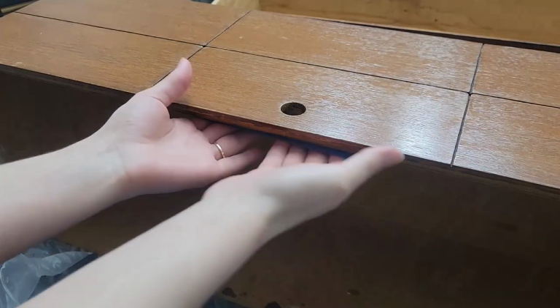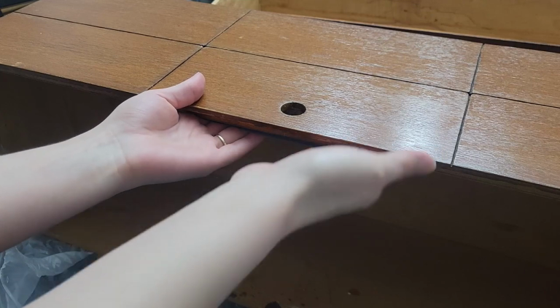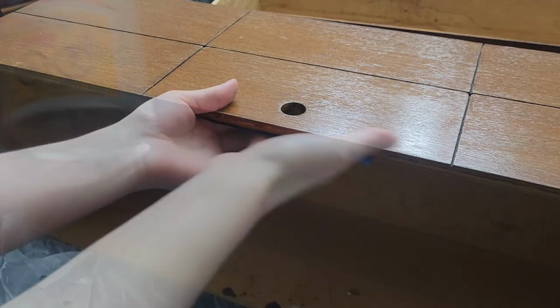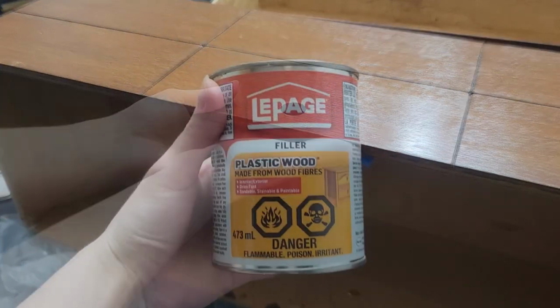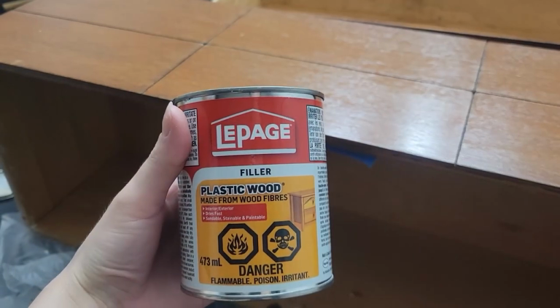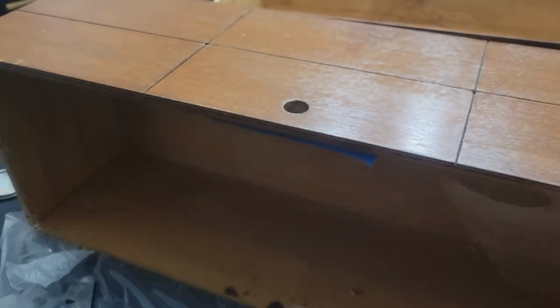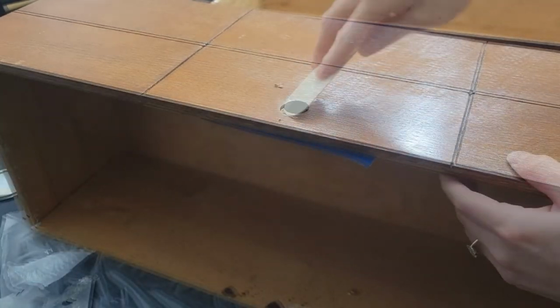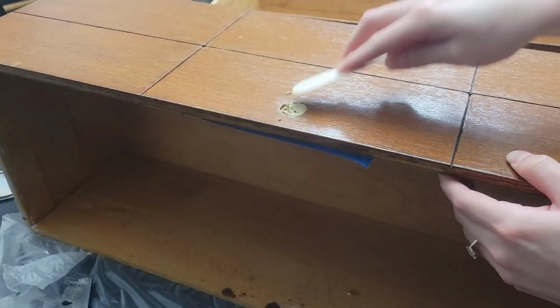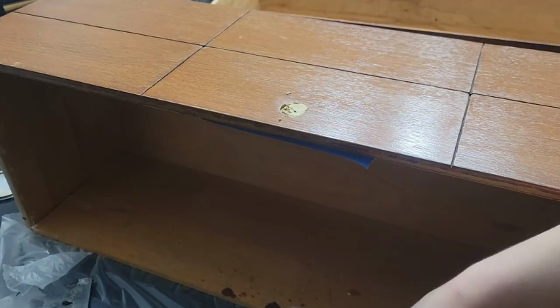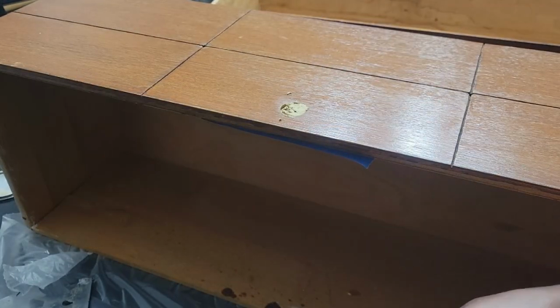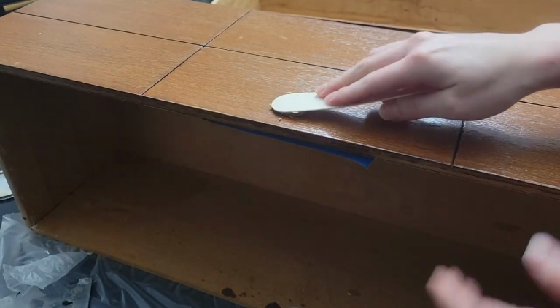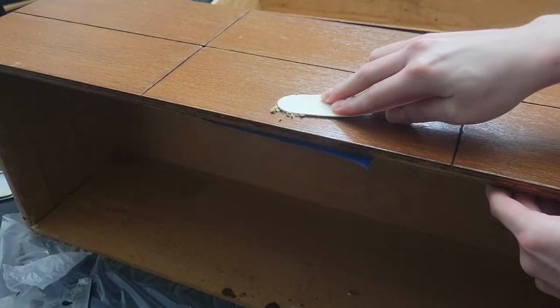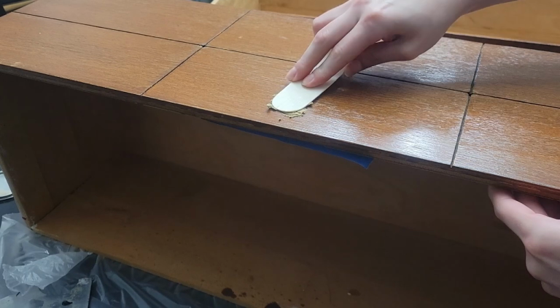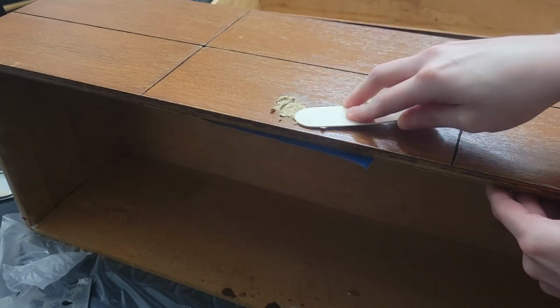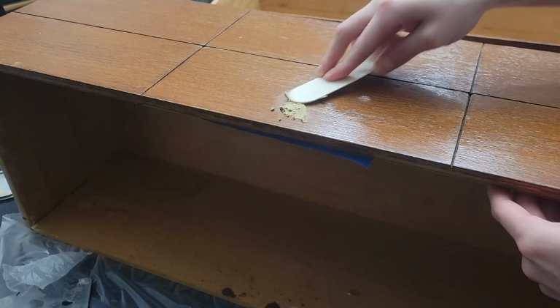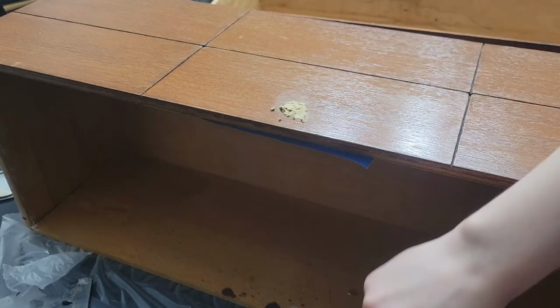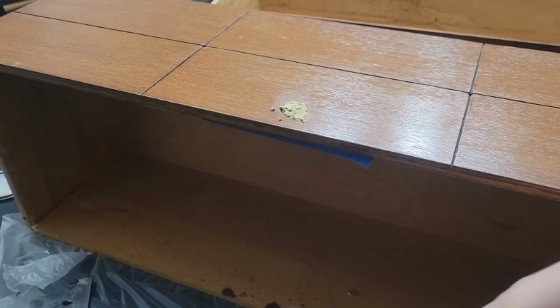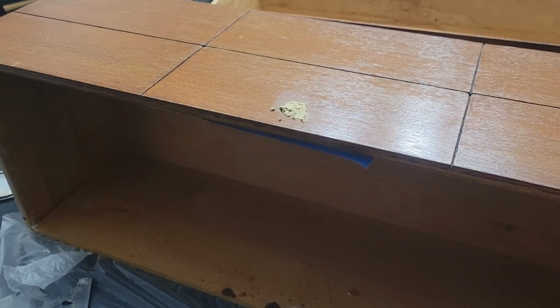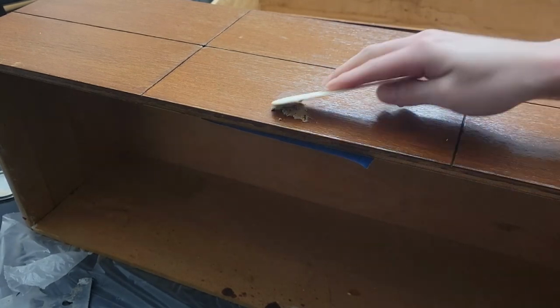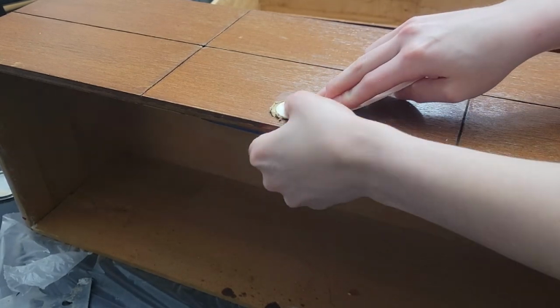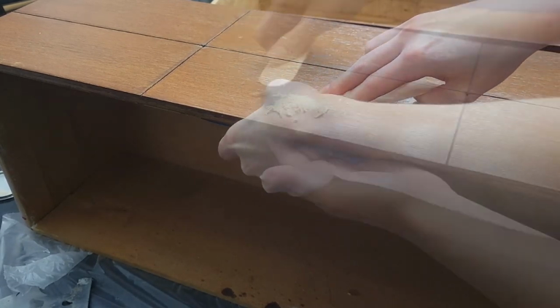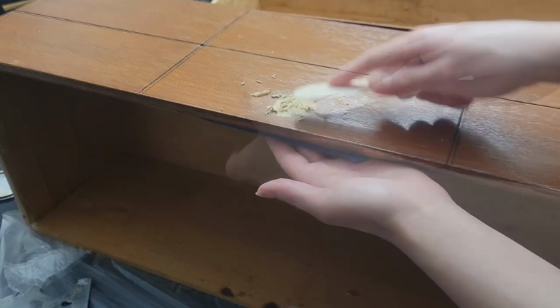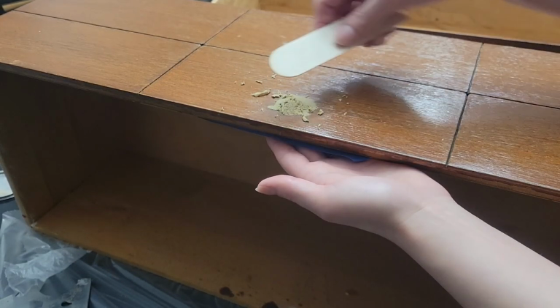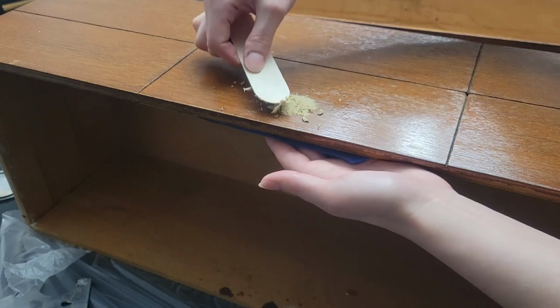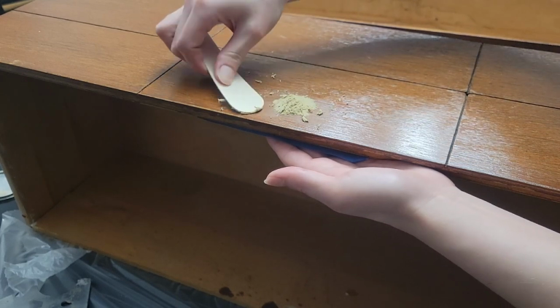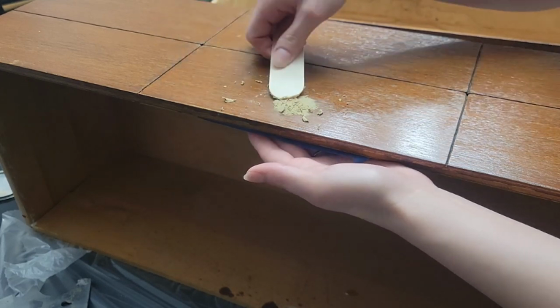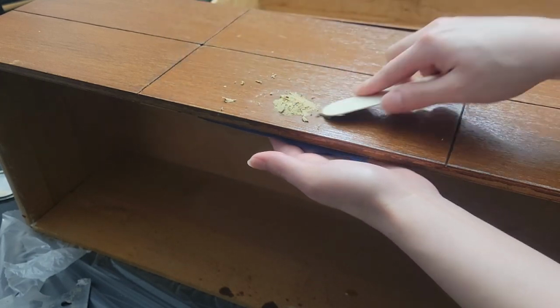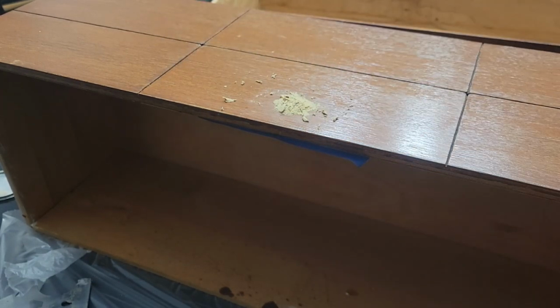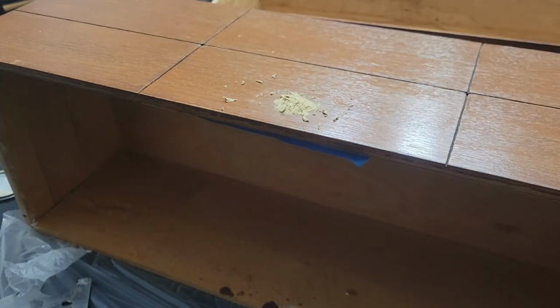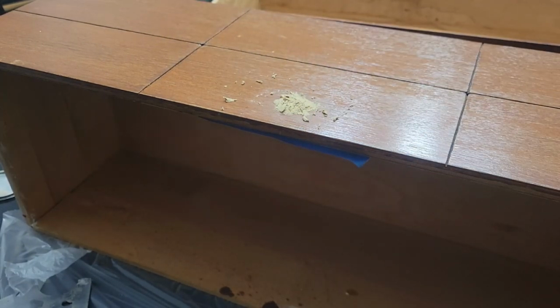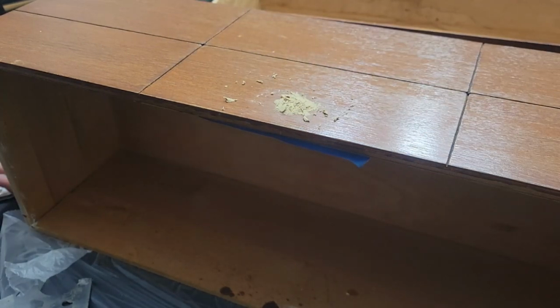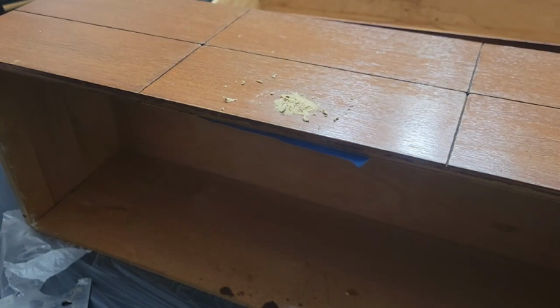The top drawer was the only one I didn't have to fix other than some wood filler. This wood filler is quite old — it's not usually this thick. I probably wouldn't buy this wood filler again; I think there are better products out there, but I don't want to waste it so I'm just using it.